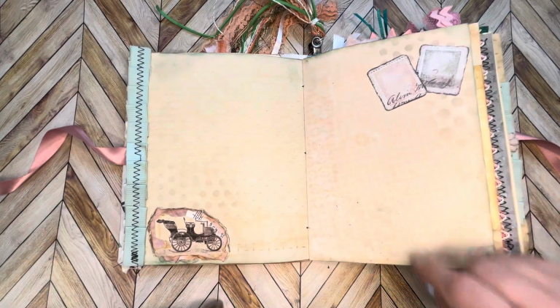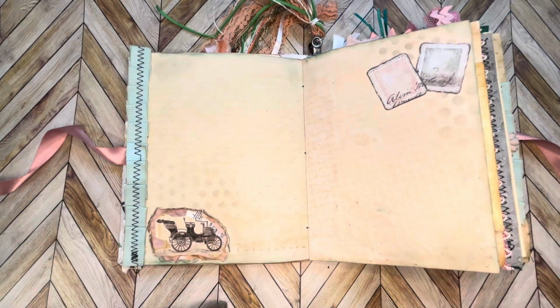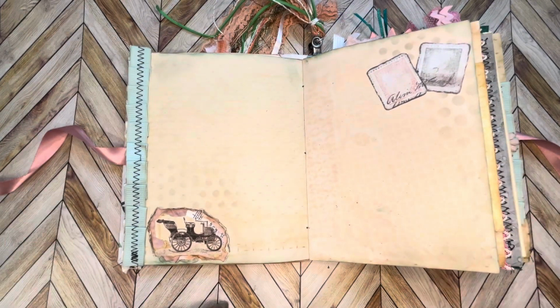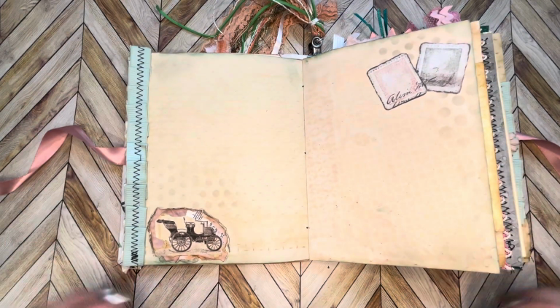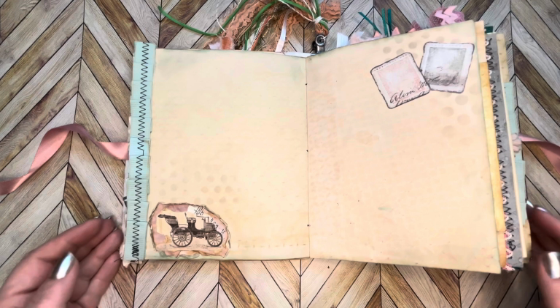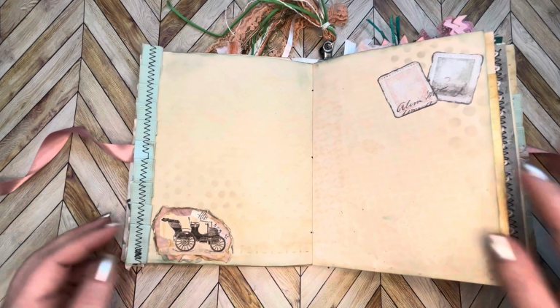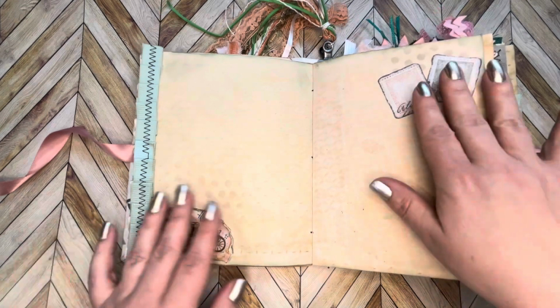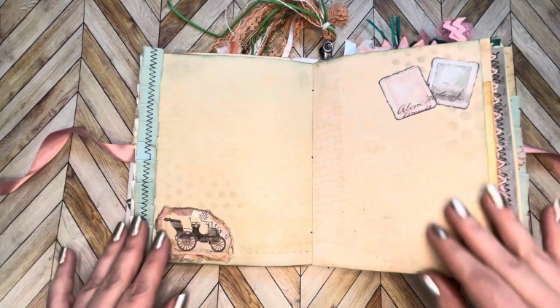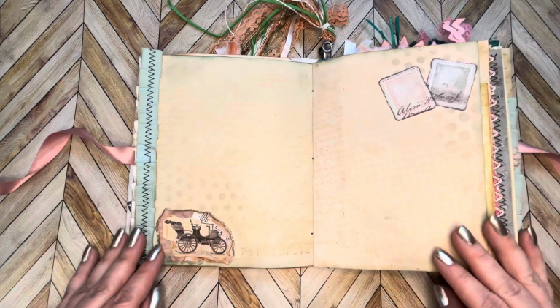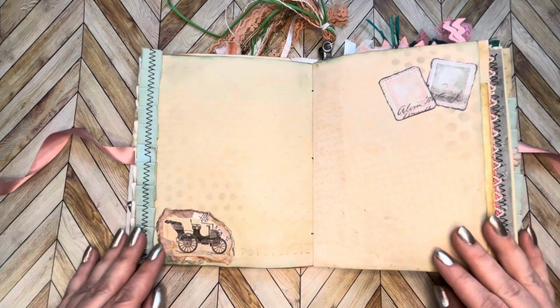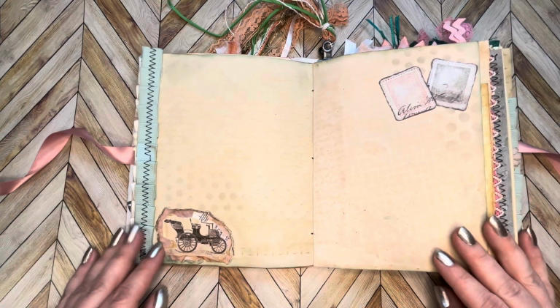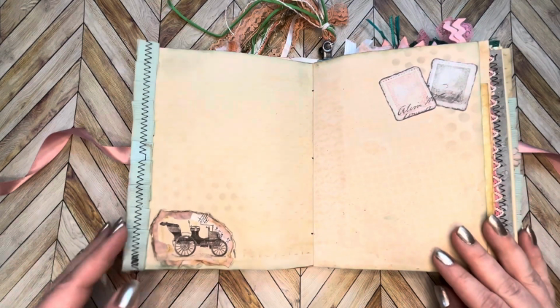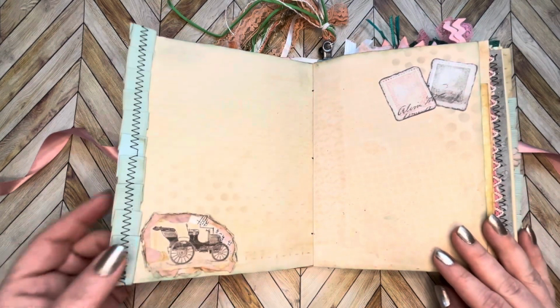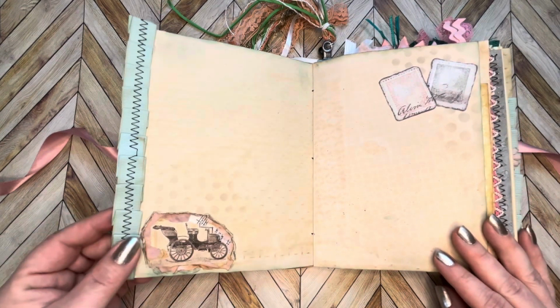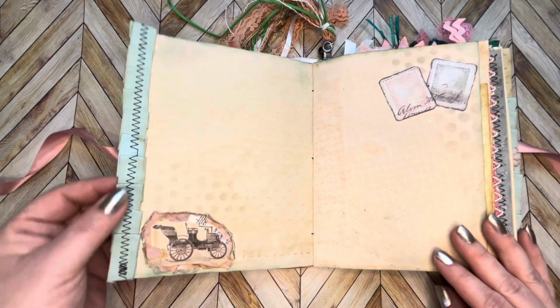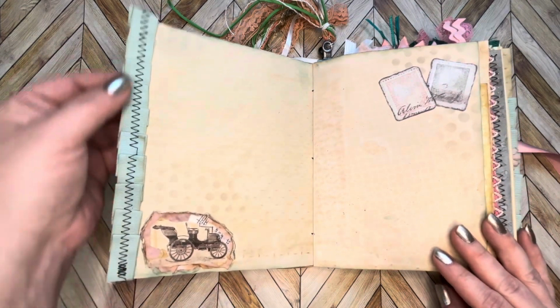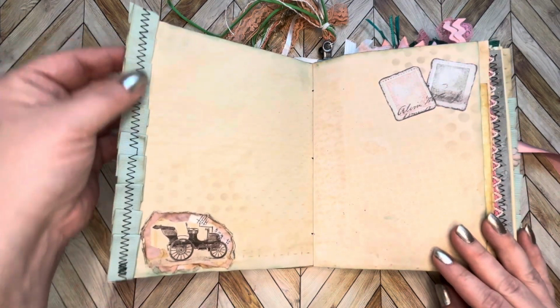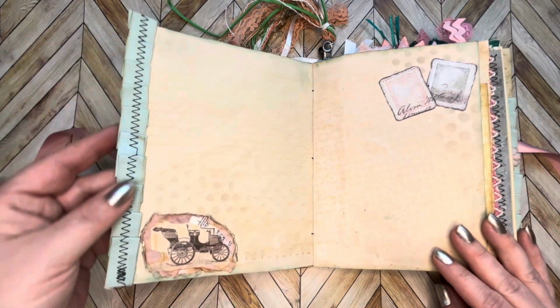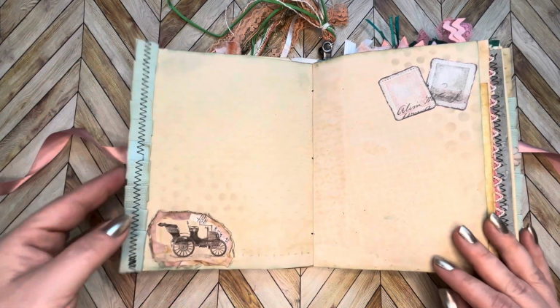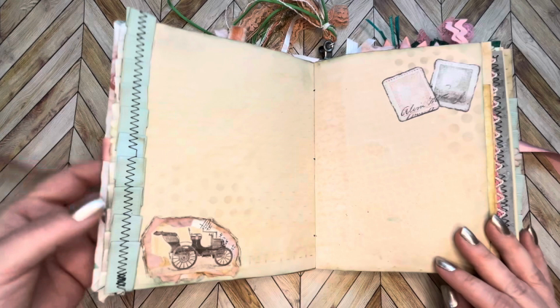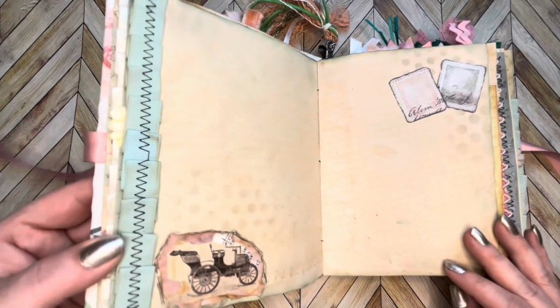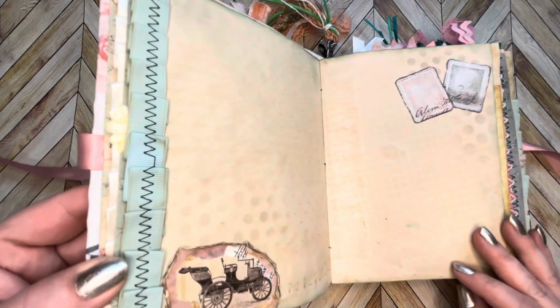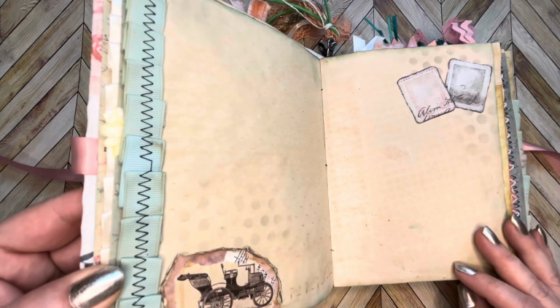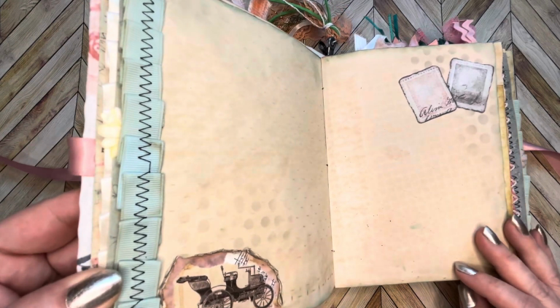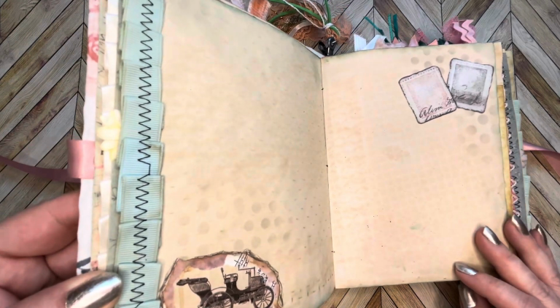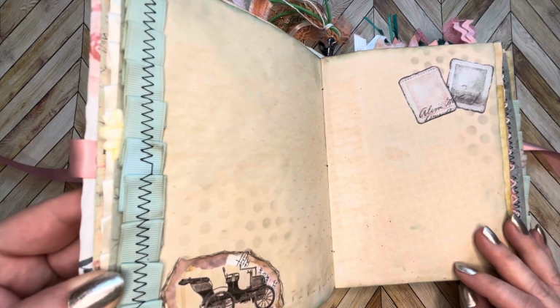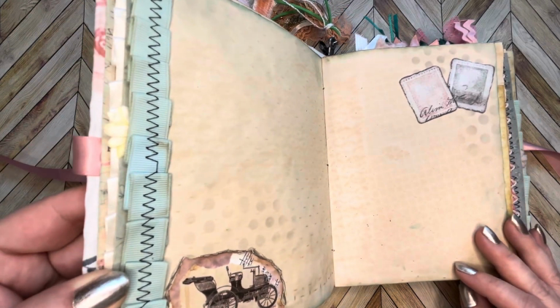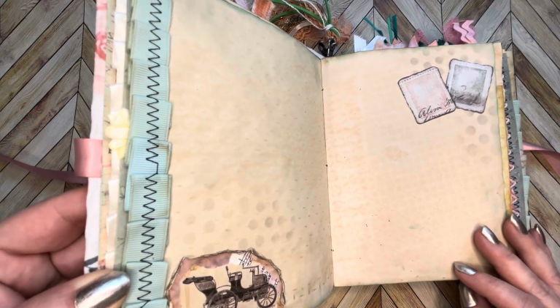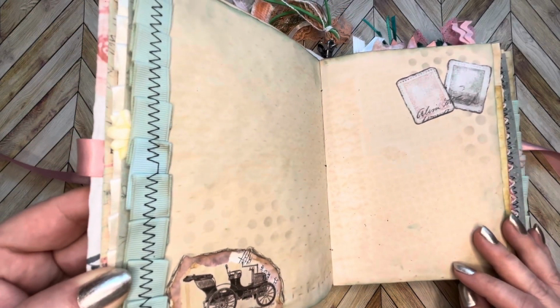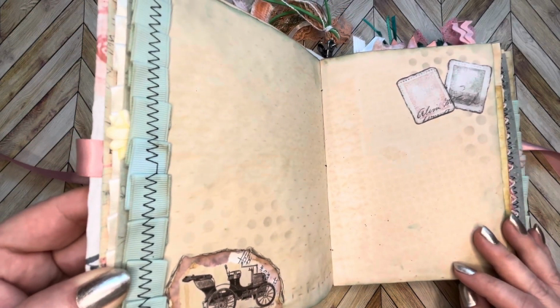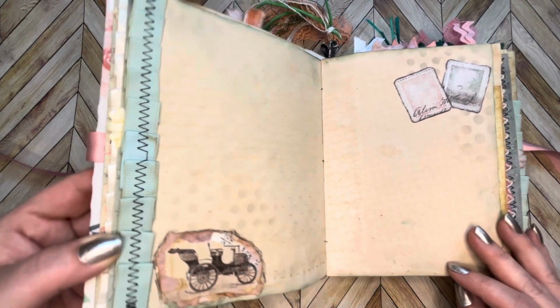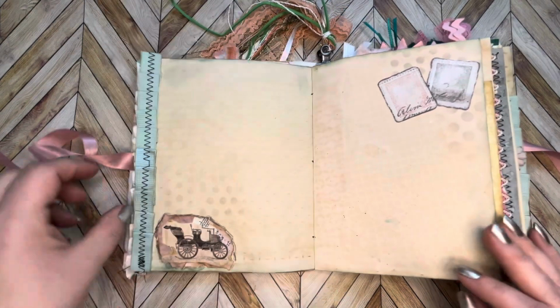Some embellishments up there, some stamping and inking, stenciling going around, some more sewn ribbon — this one I tea-stain dyed to give it a little bit of an older look.